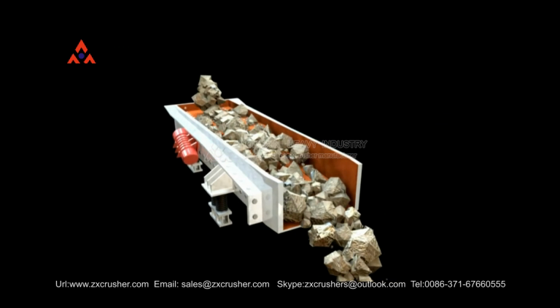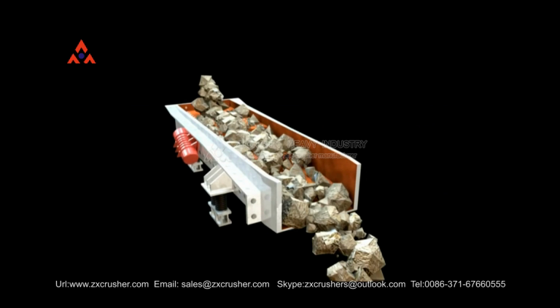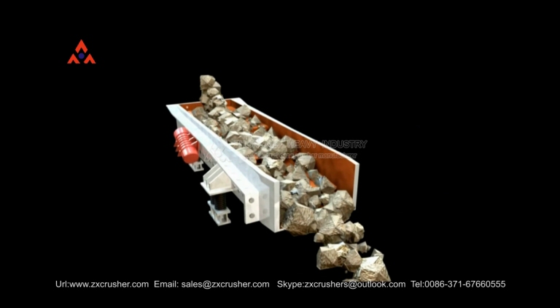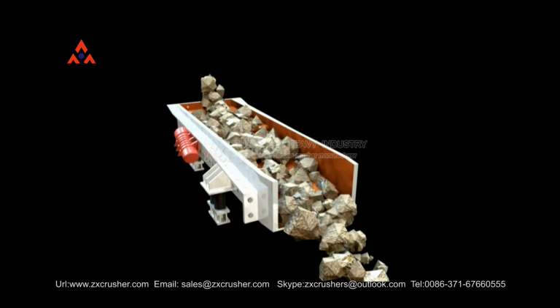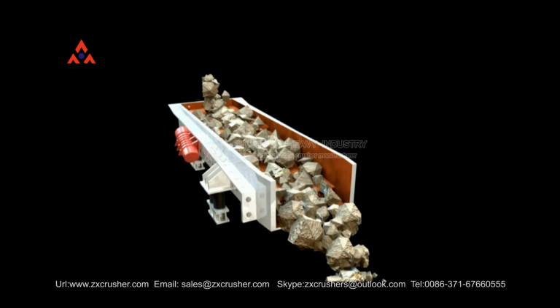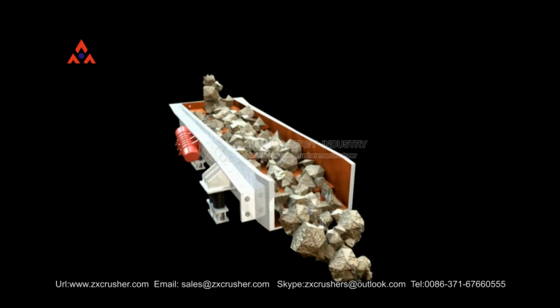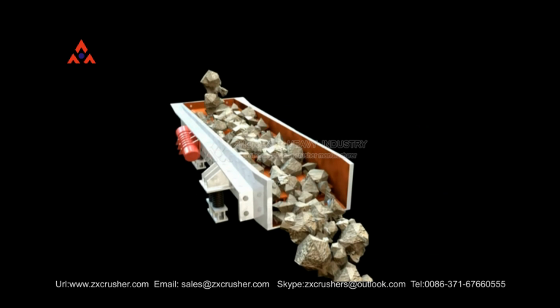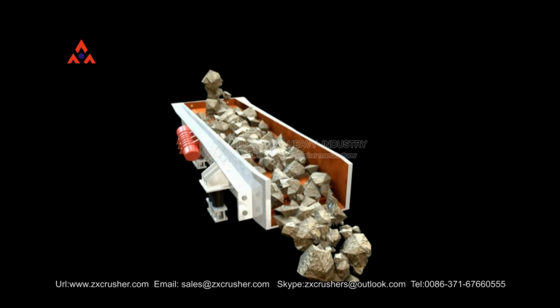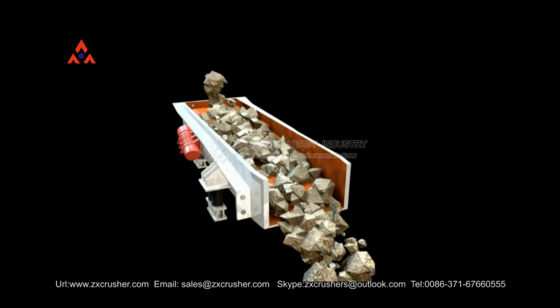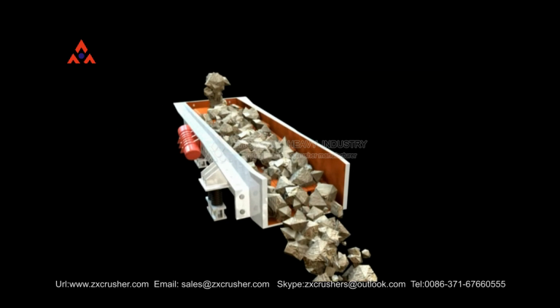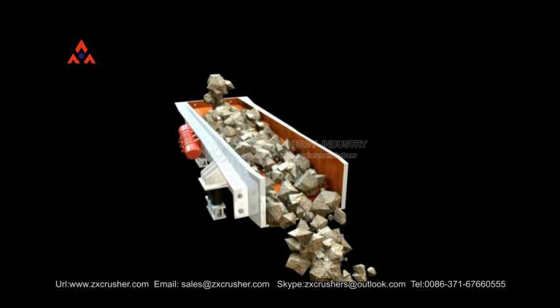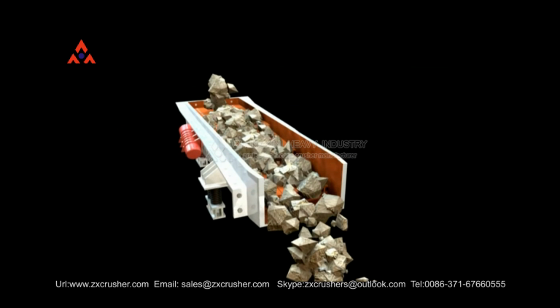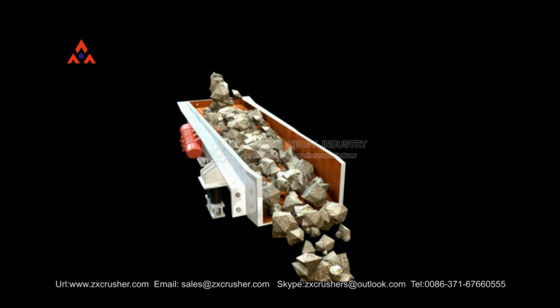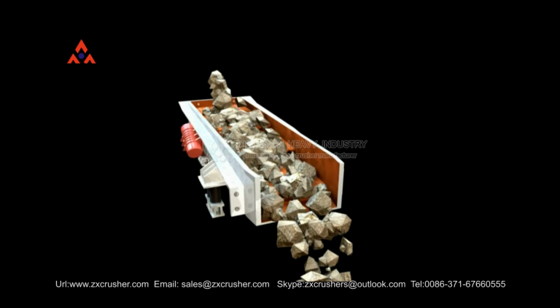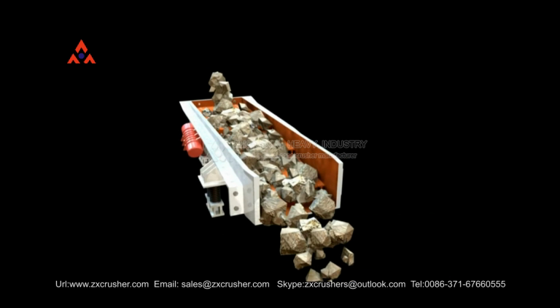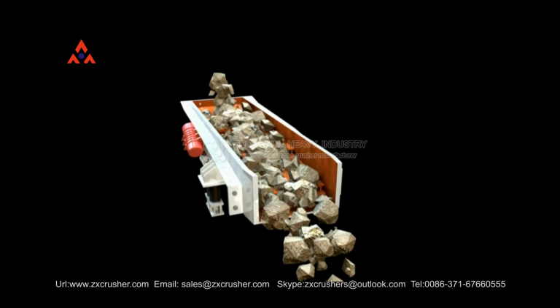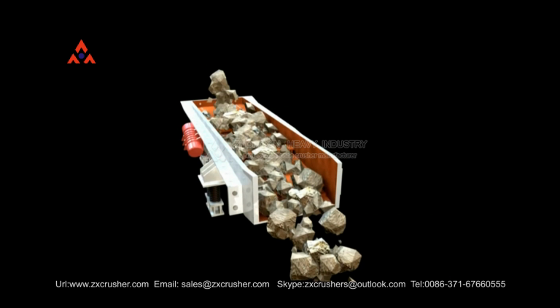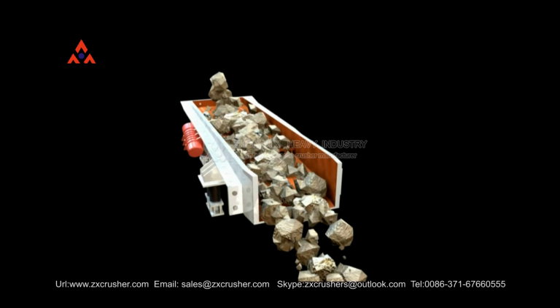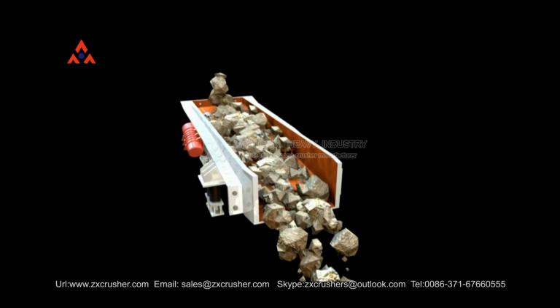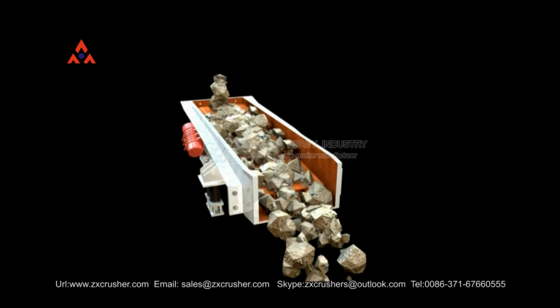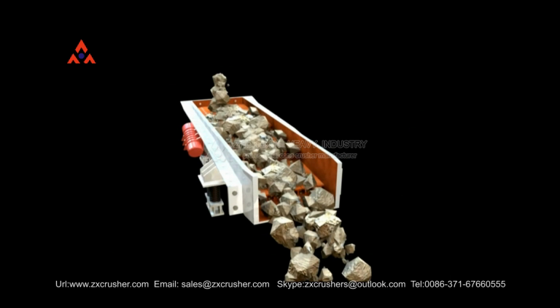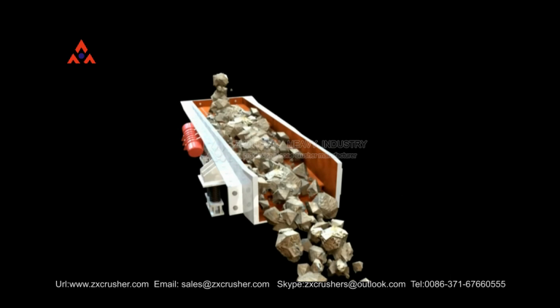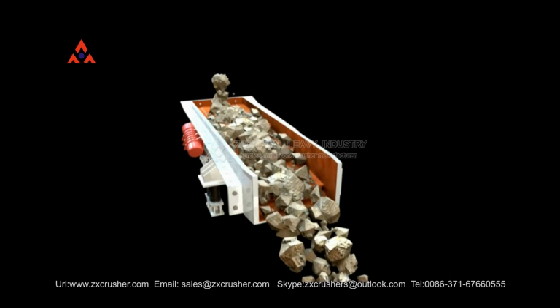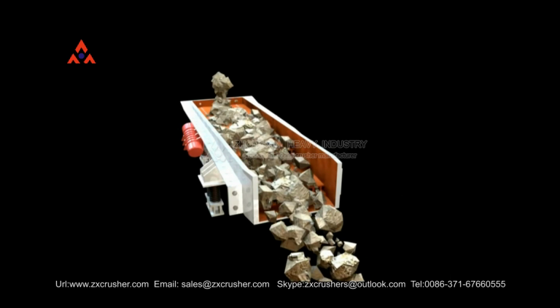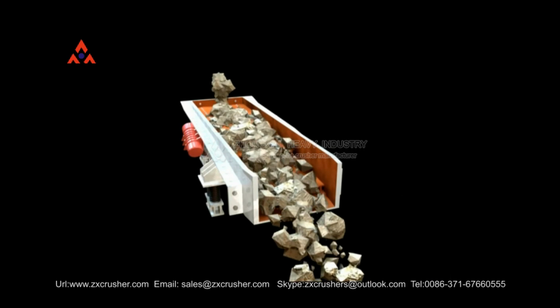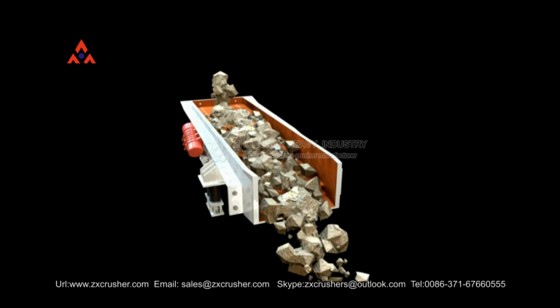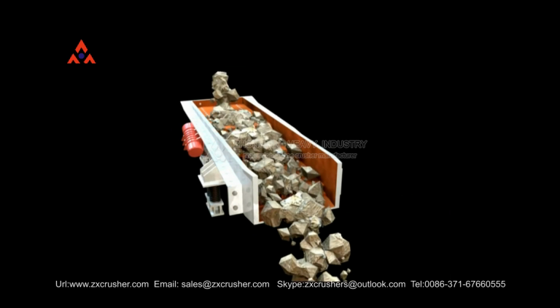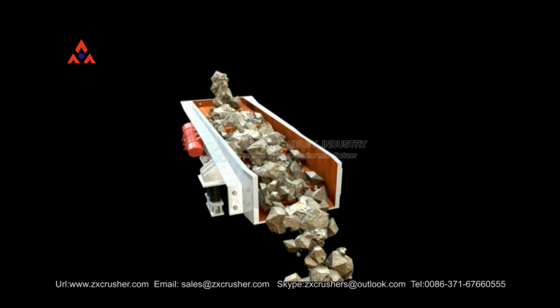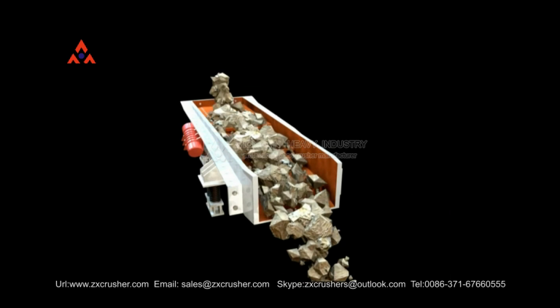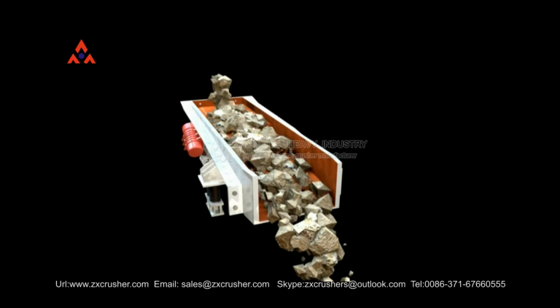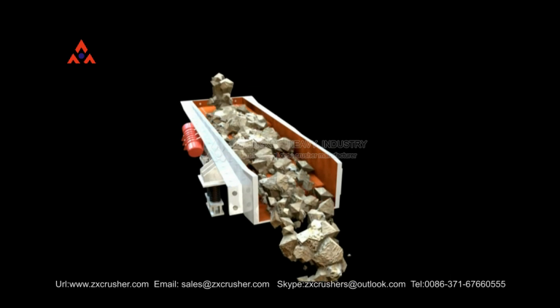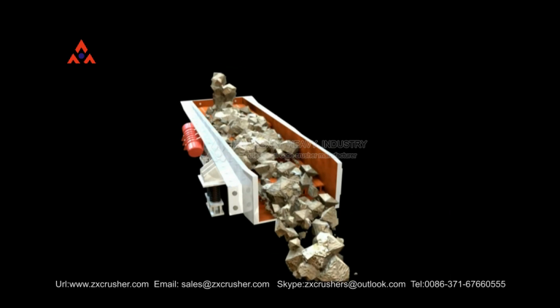It is widely used in crushing and screening plants of mining, construction materials, silicate, and chemical industry.